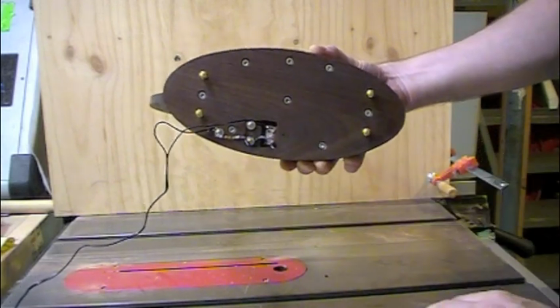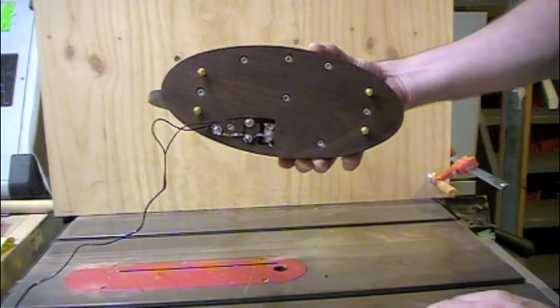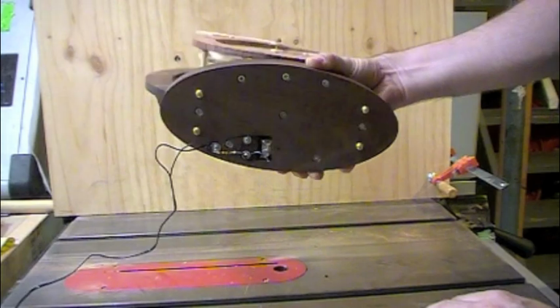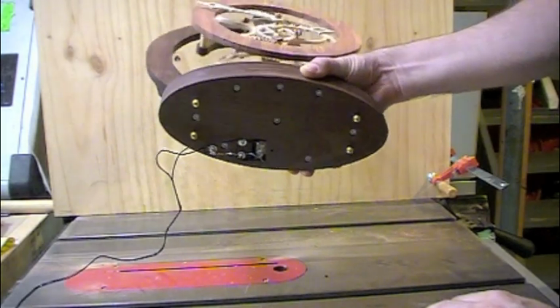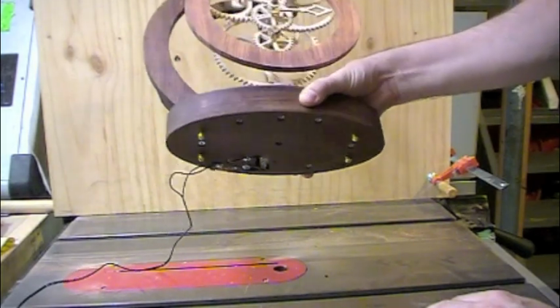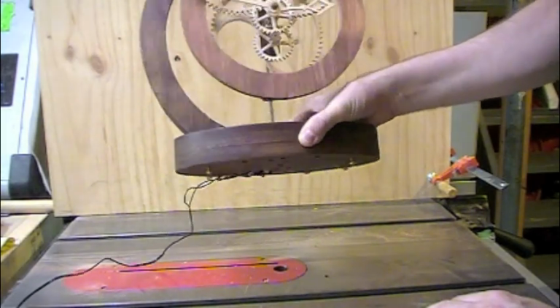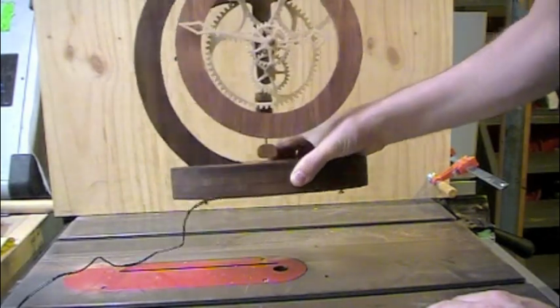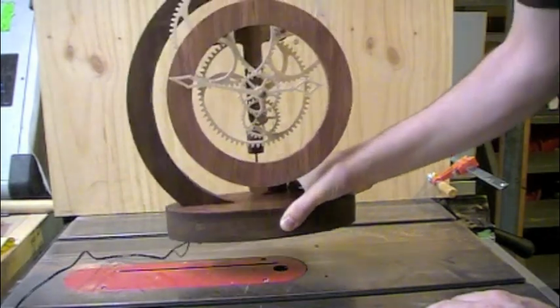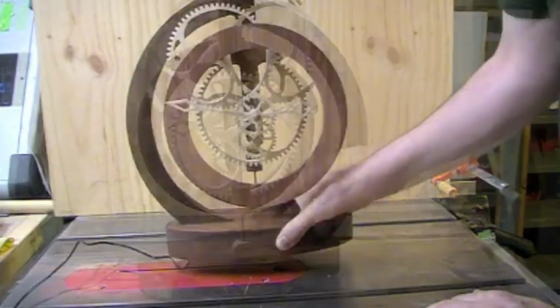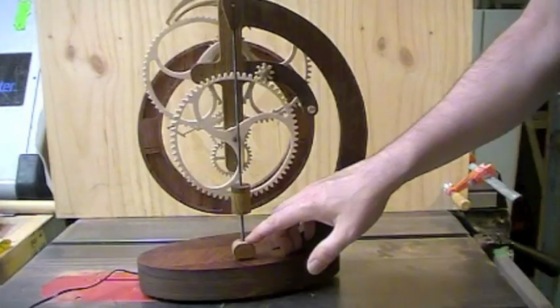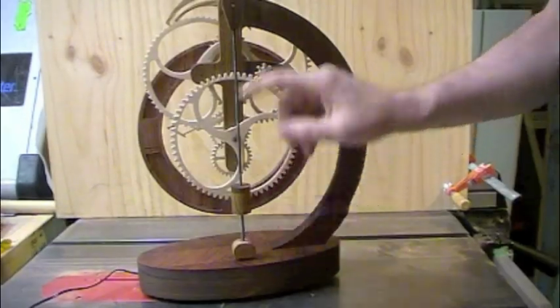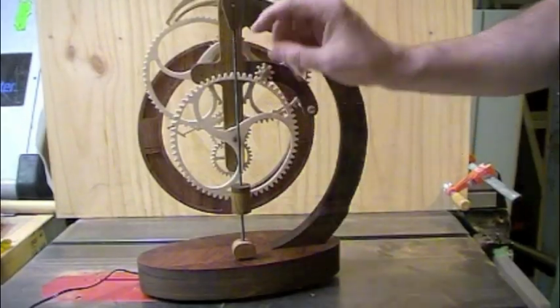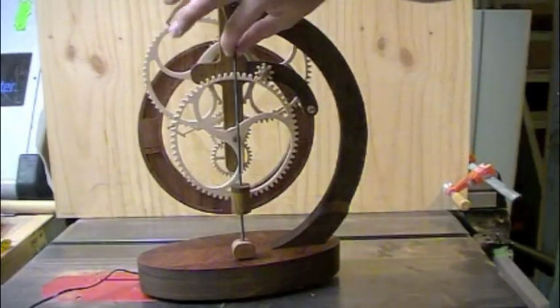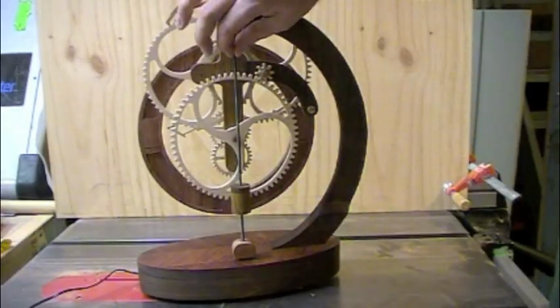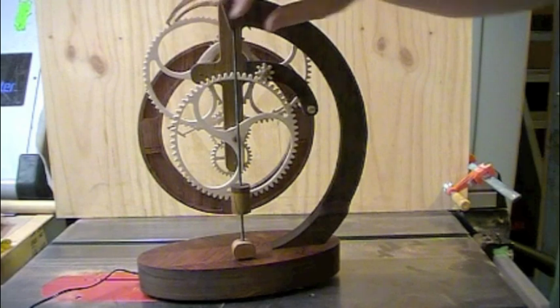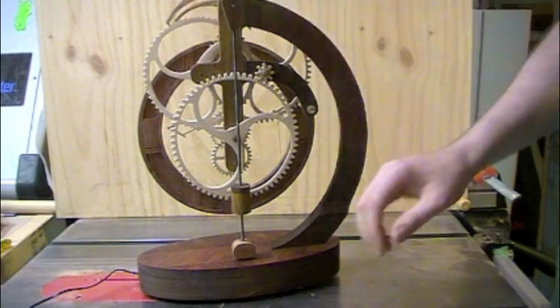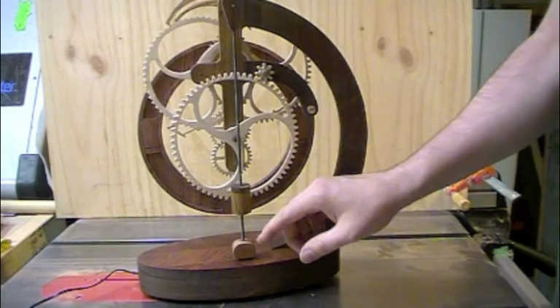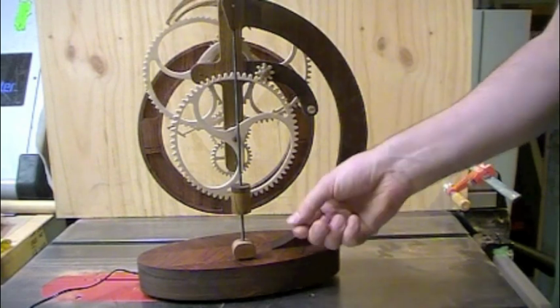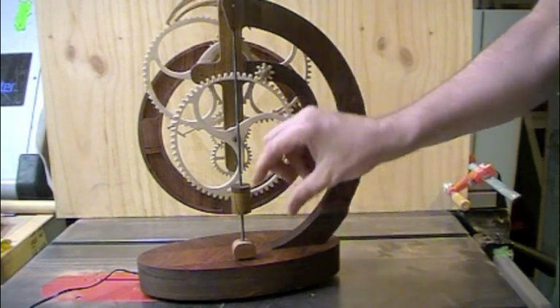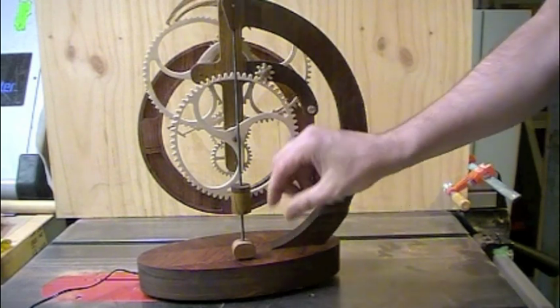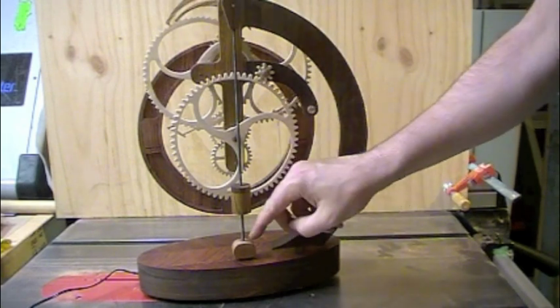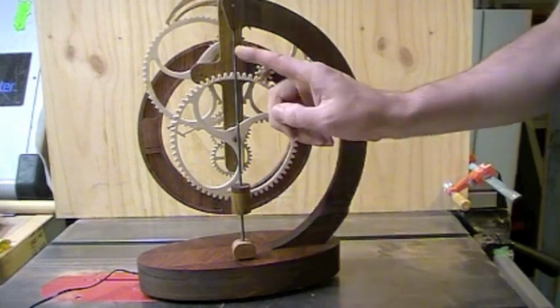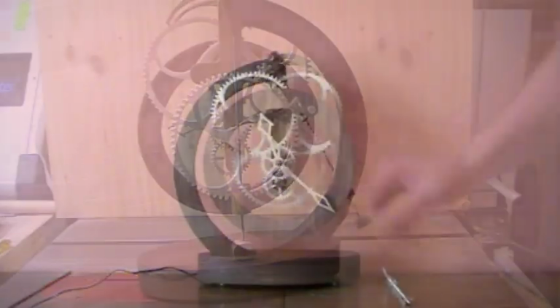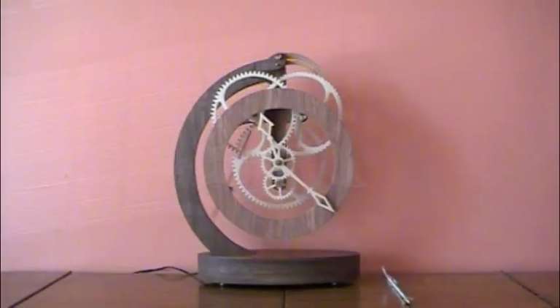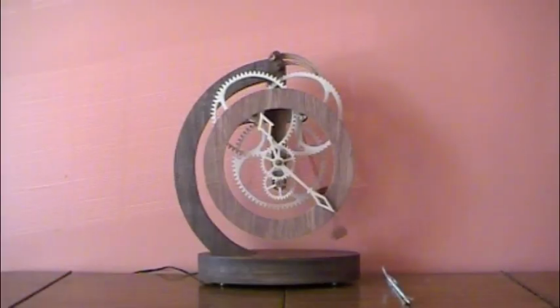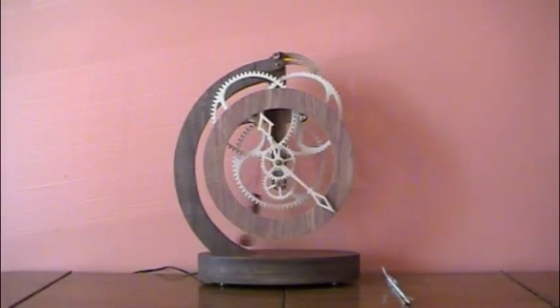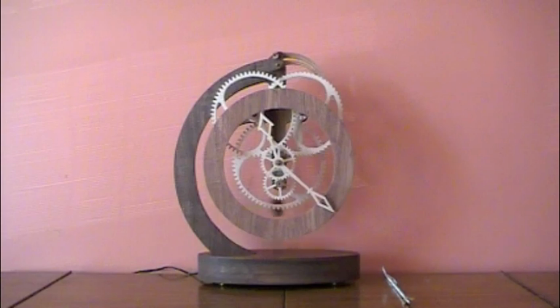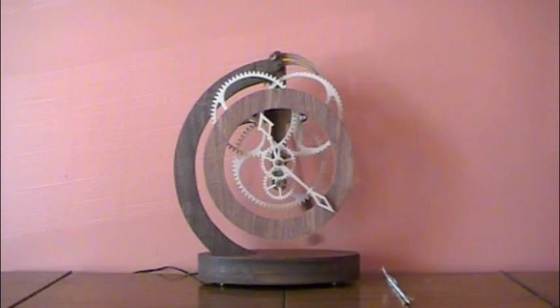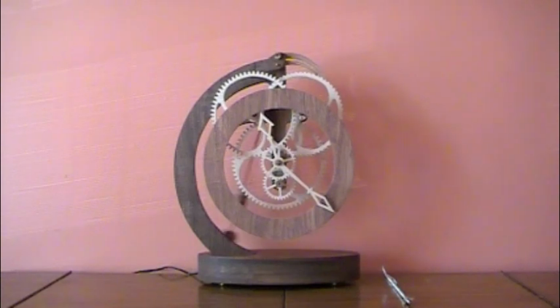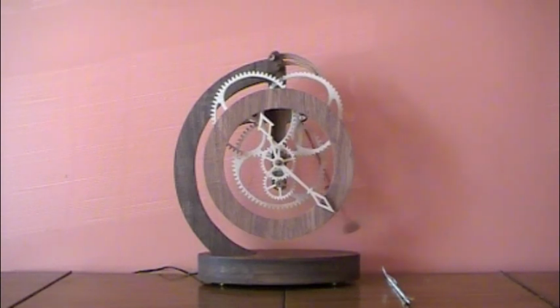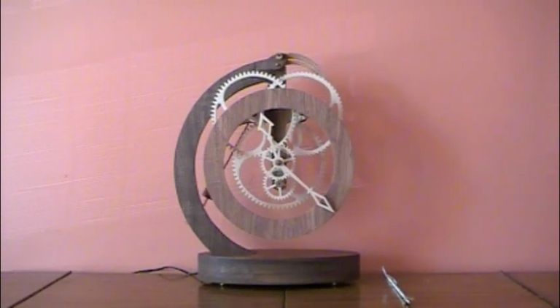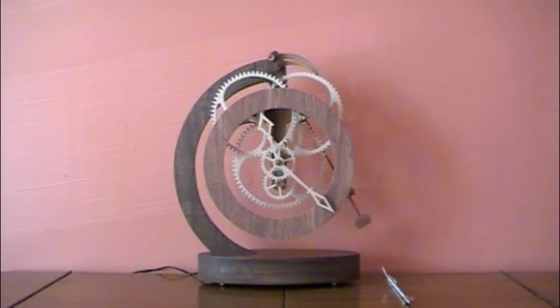The grooves in the pendulum bob started to get a bit sloppy, so I wet them with some super glue, let it dry, and they became nice and stiff again.